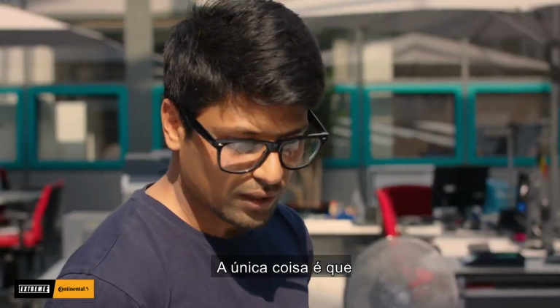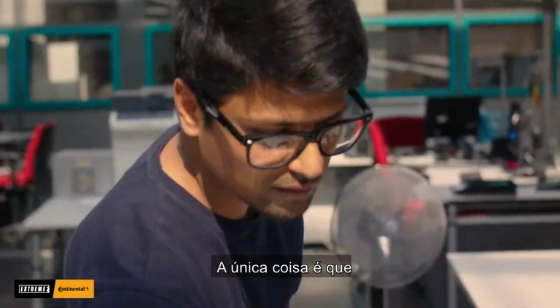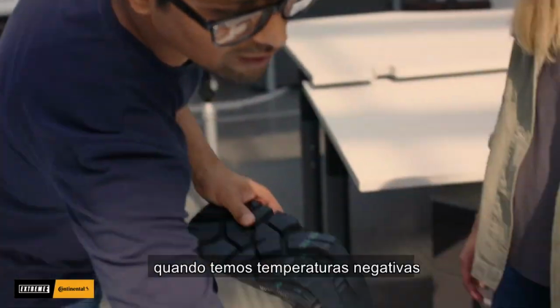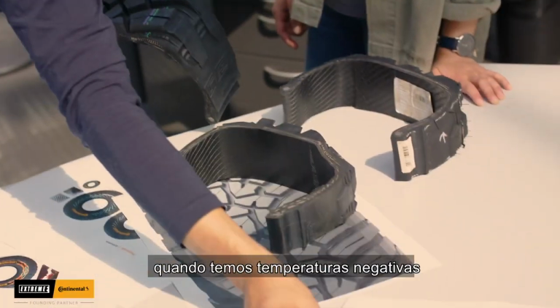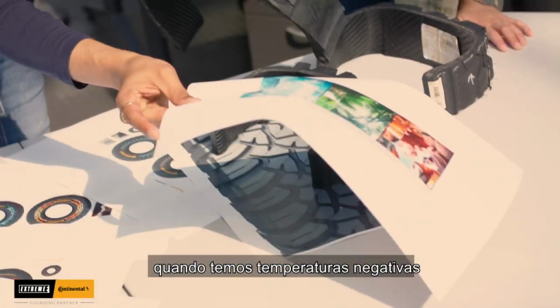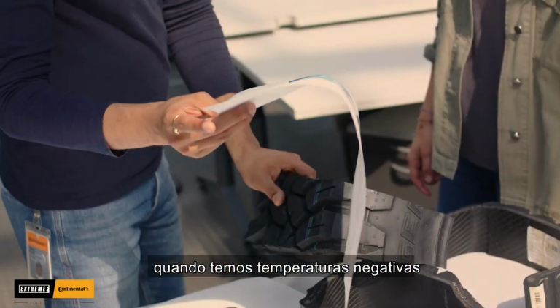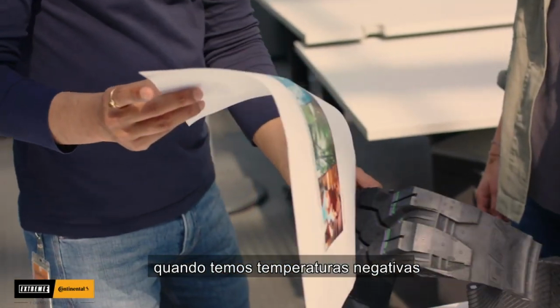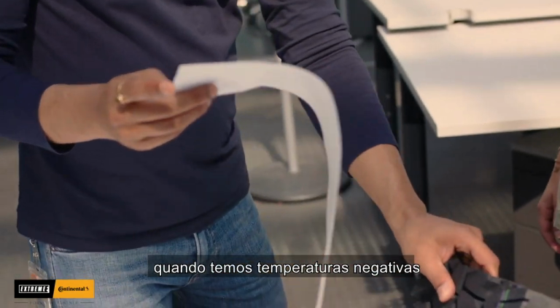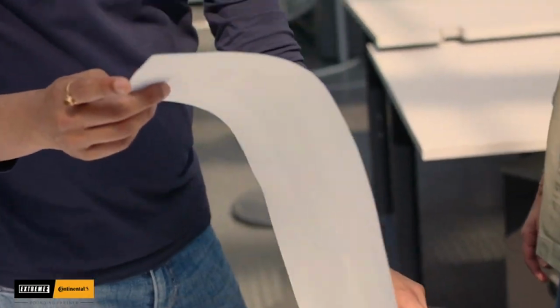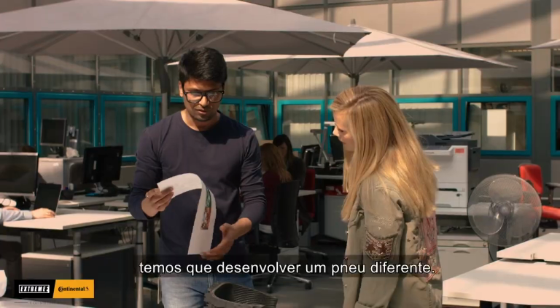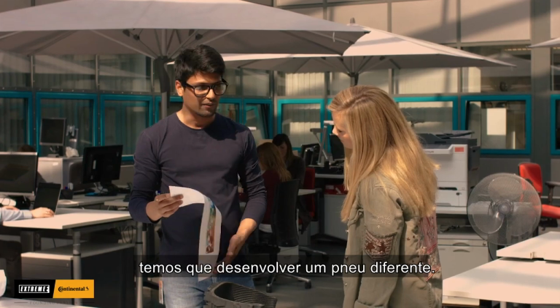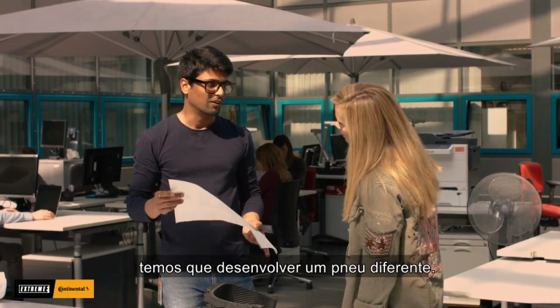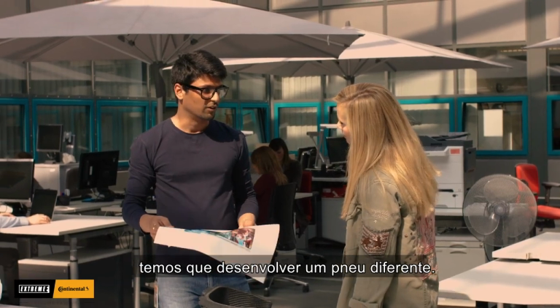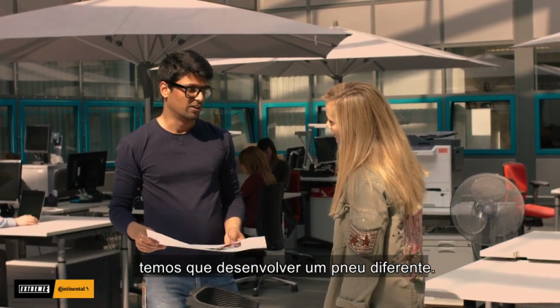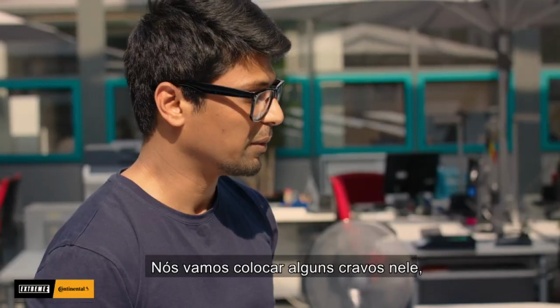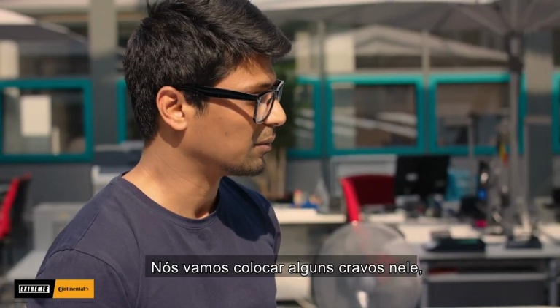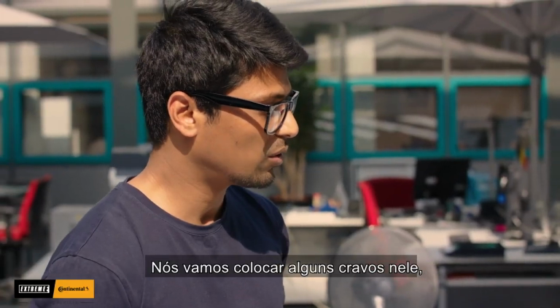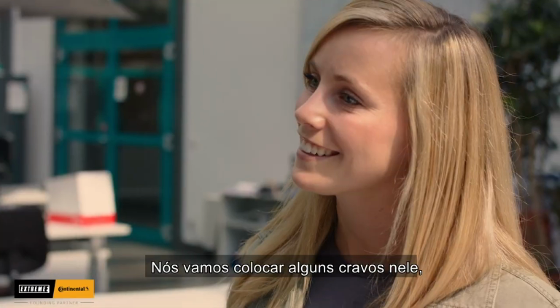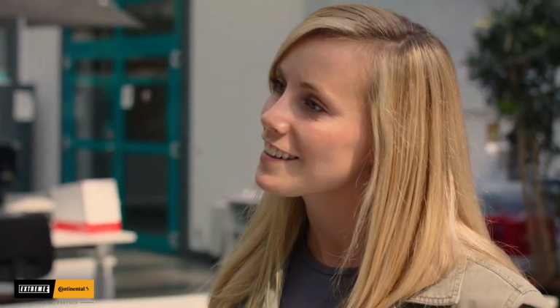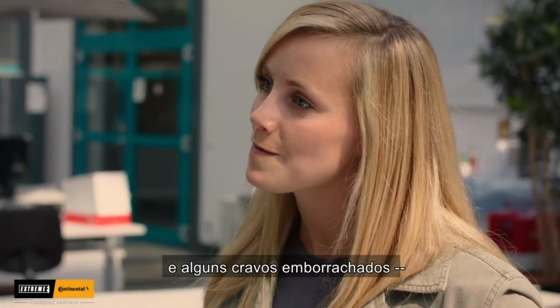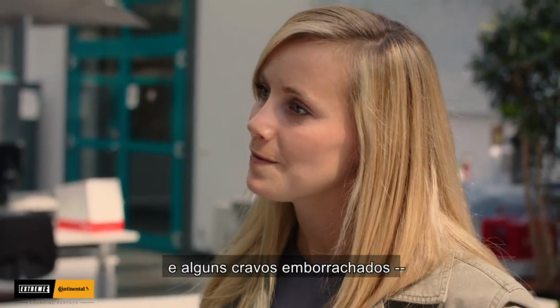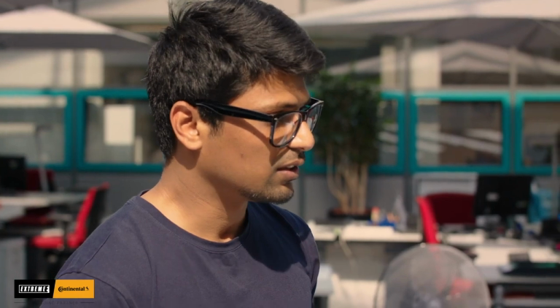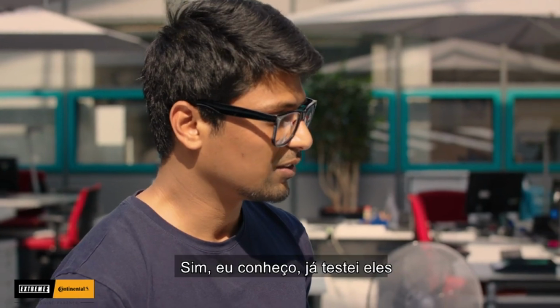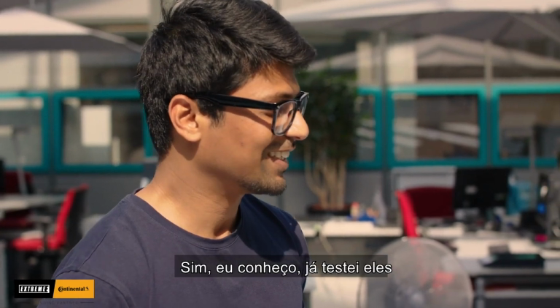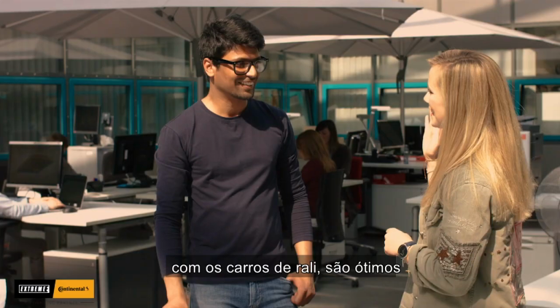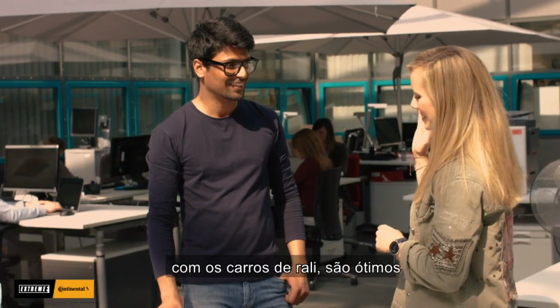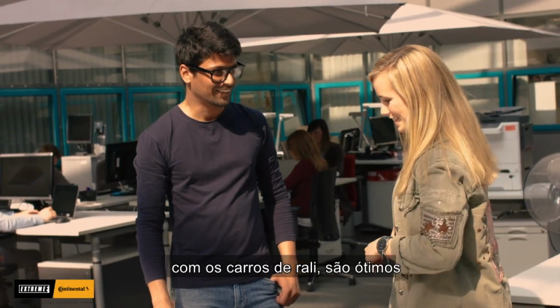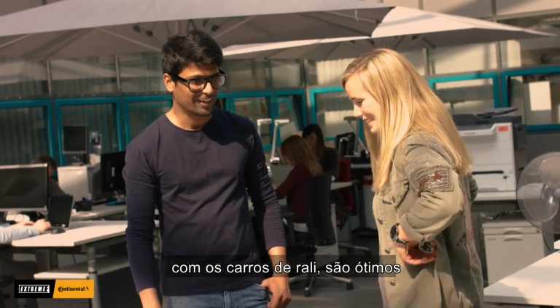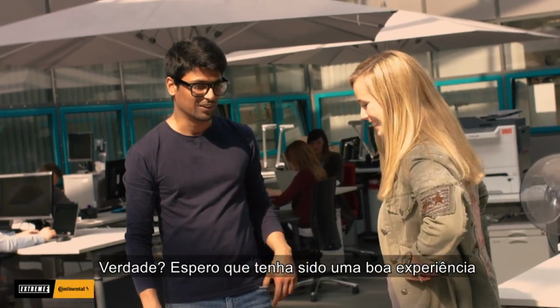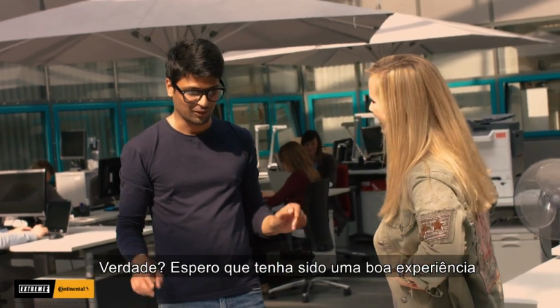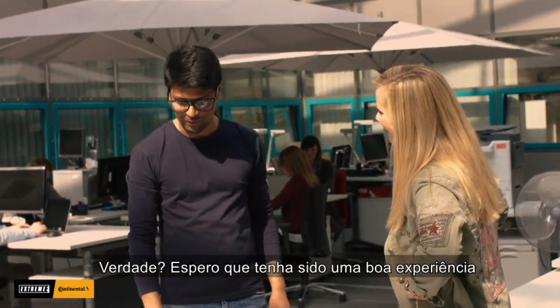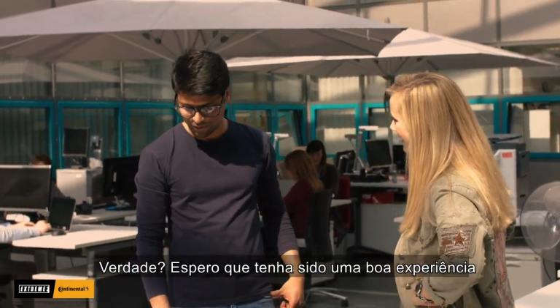The only thing is when we have minus zero degree temperatures, so for that we have to develop a different tire. We'll be packing some struts on it — the rubberized struts. Yeah, I already tried them with the rally cars, so it's great. I hope this was a good experience for you. It was fun.